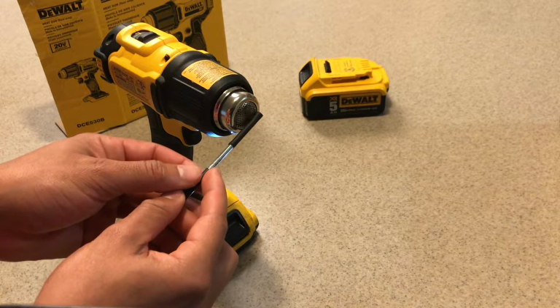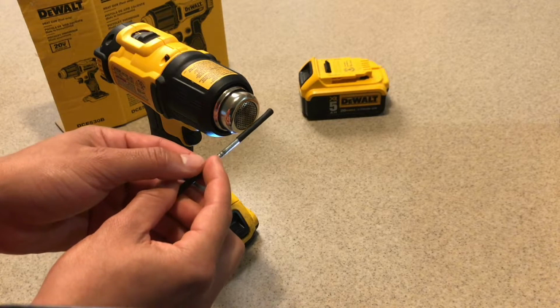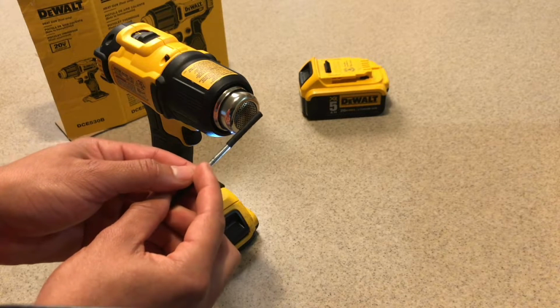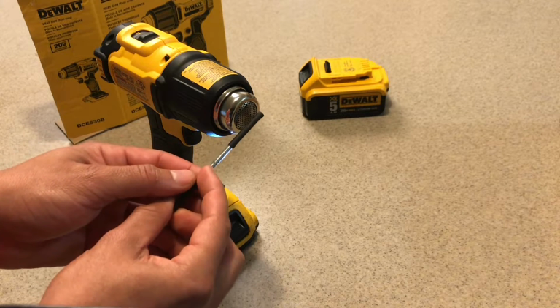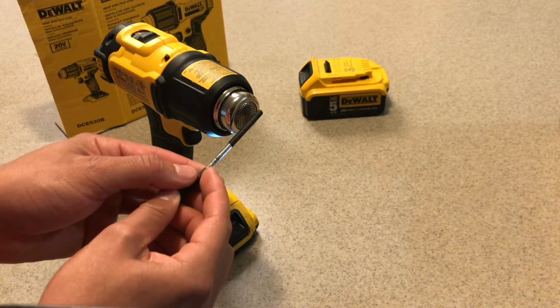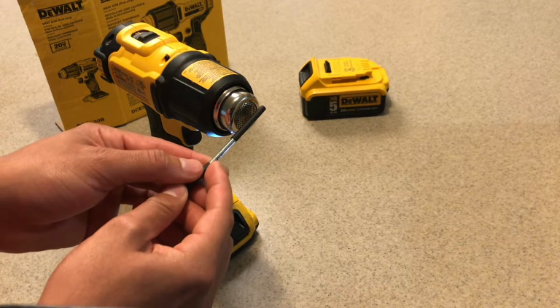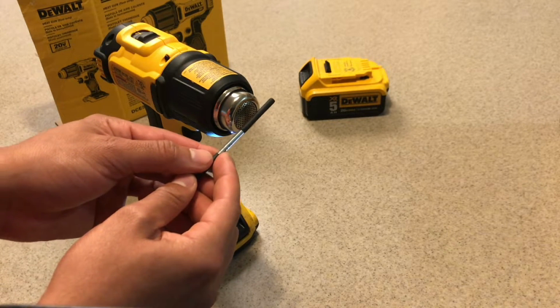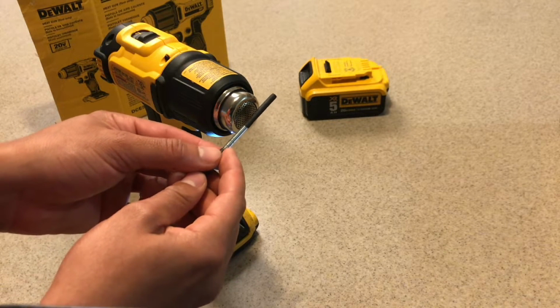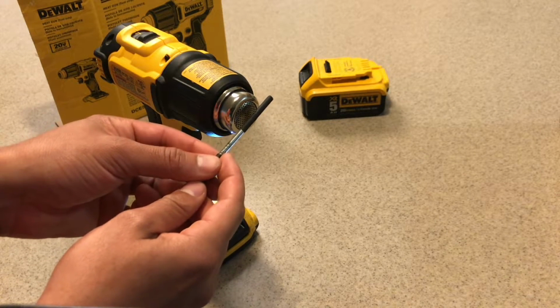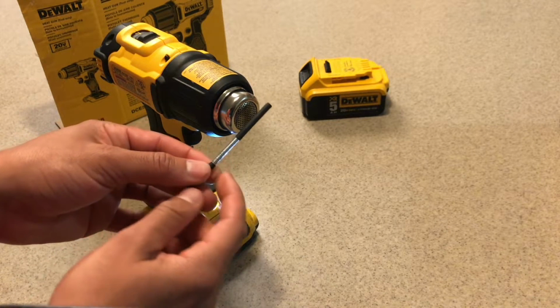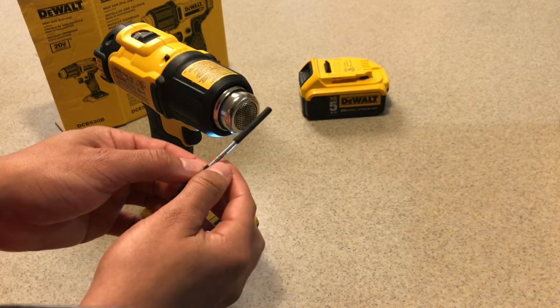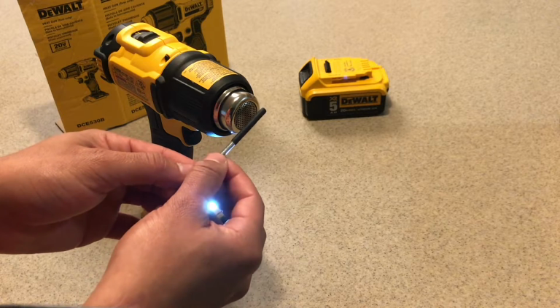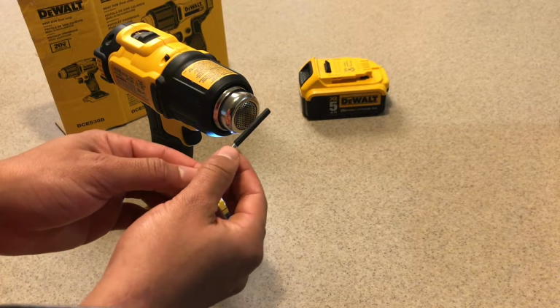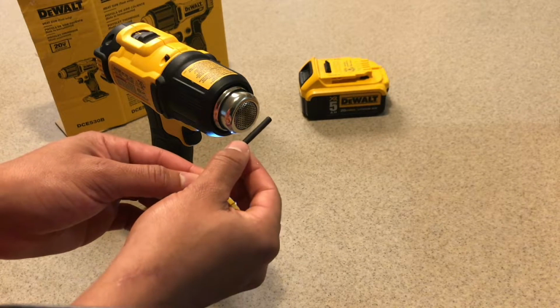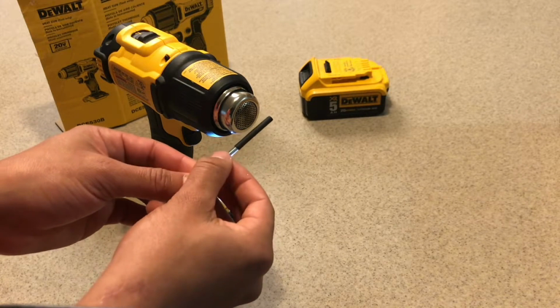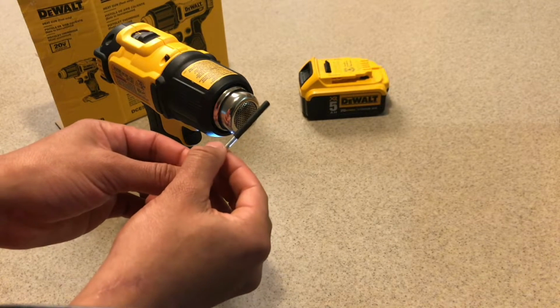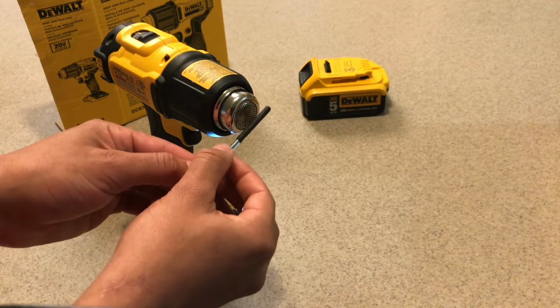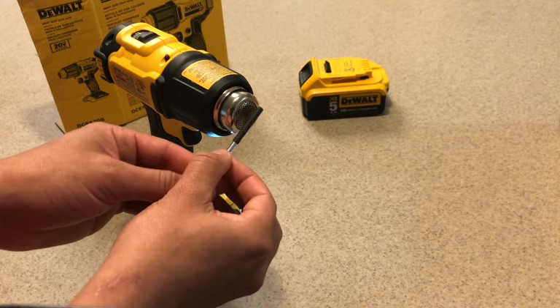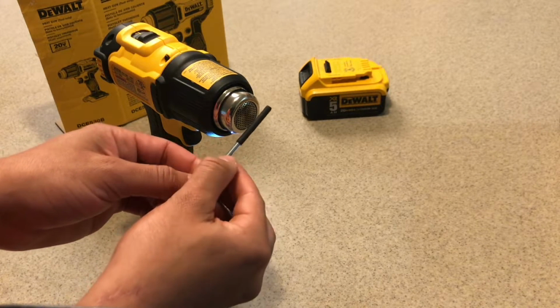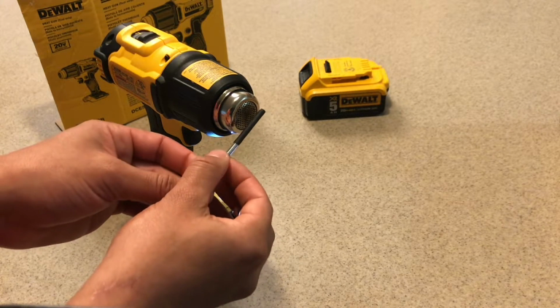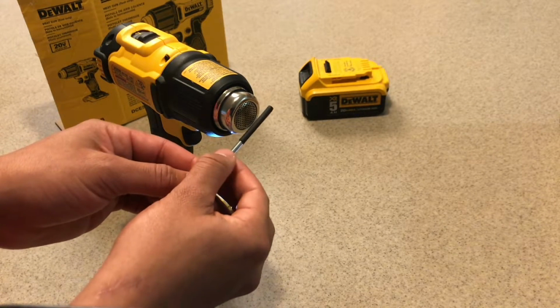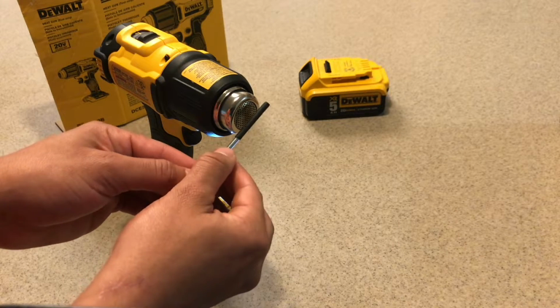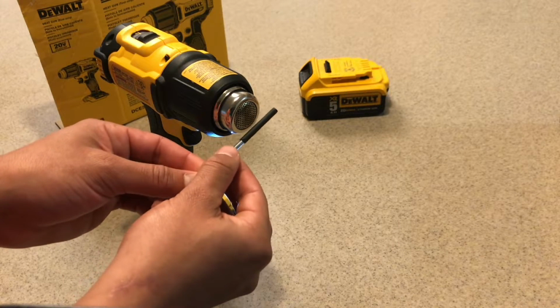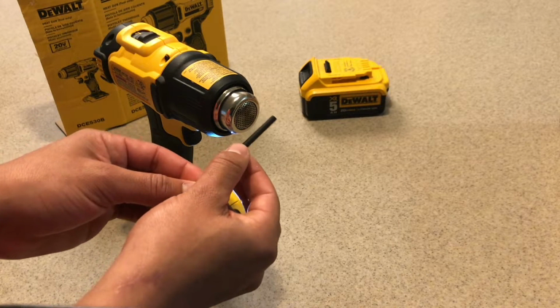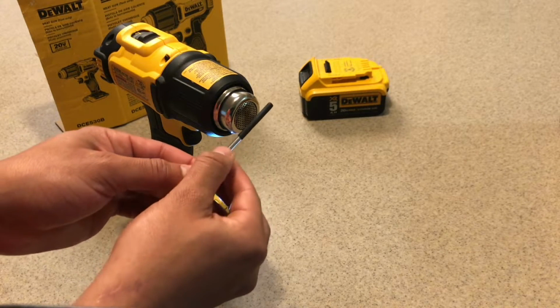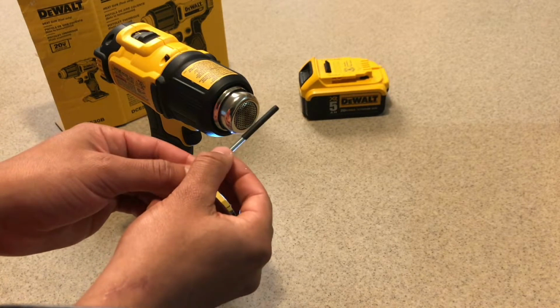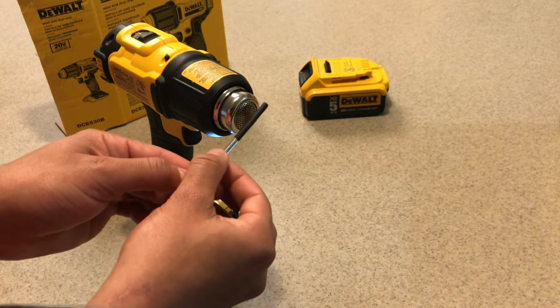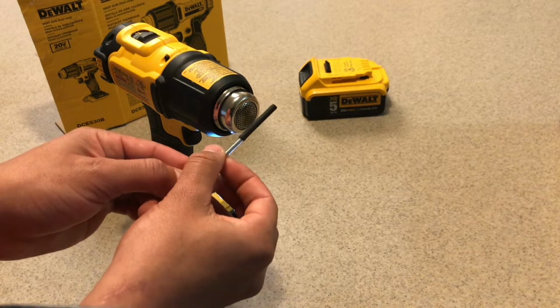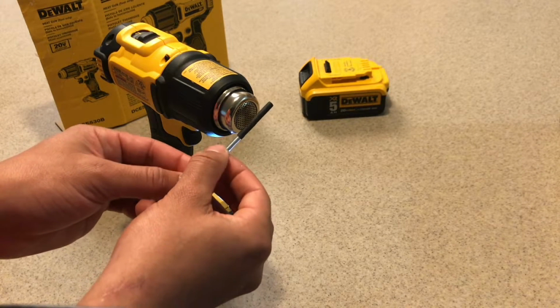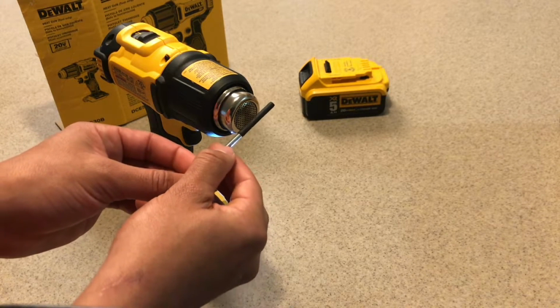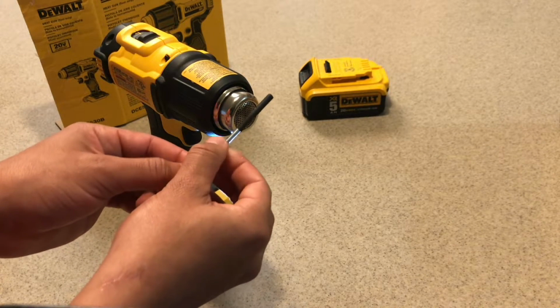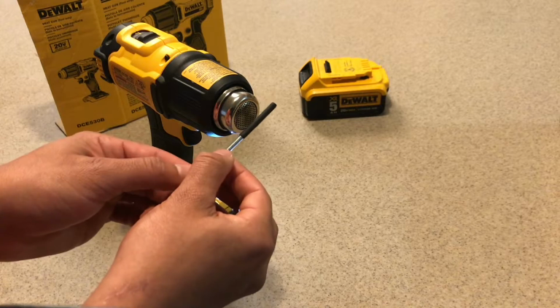Almost done. You can see that in the high mode it was actually a lot faster, which is understandable. This is more for delicate situations where you don't want to burn something — you just apply a little bit of heat, a little bit of contact.